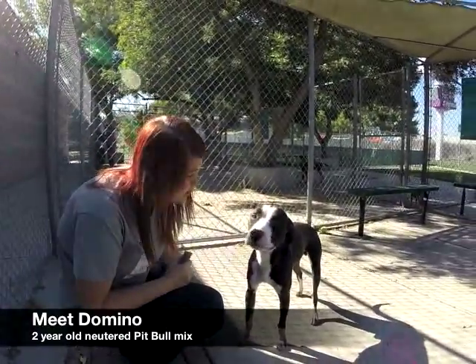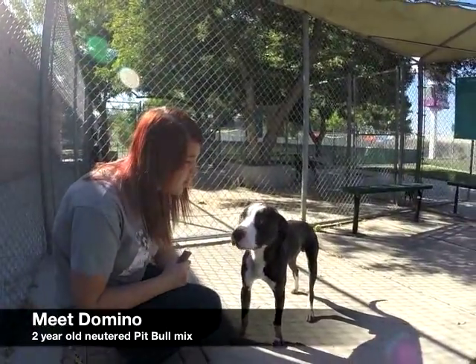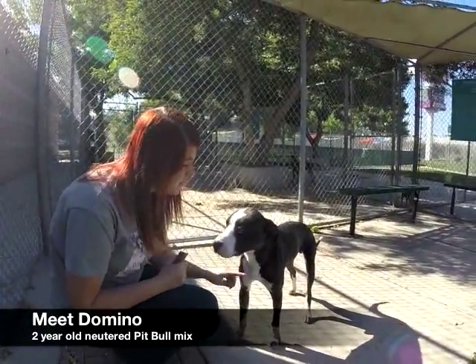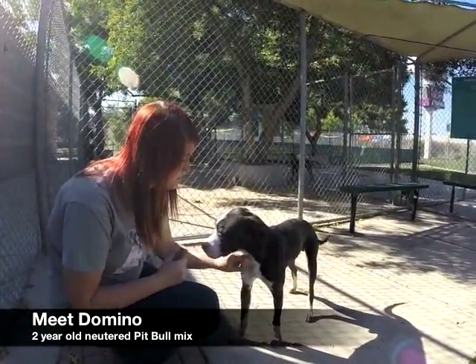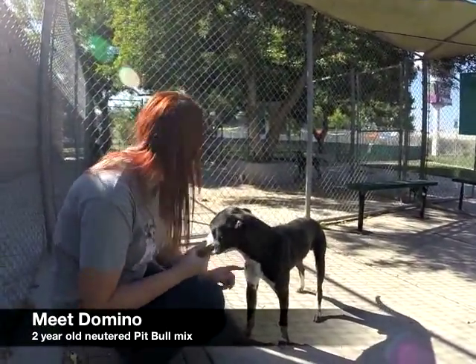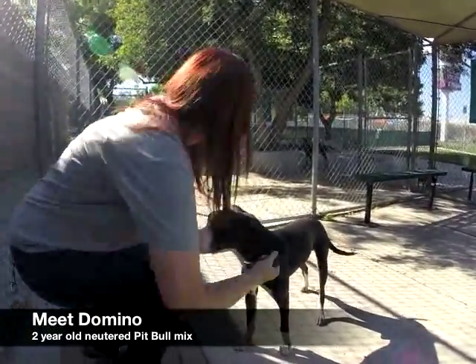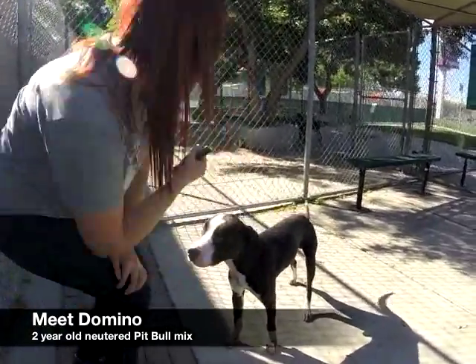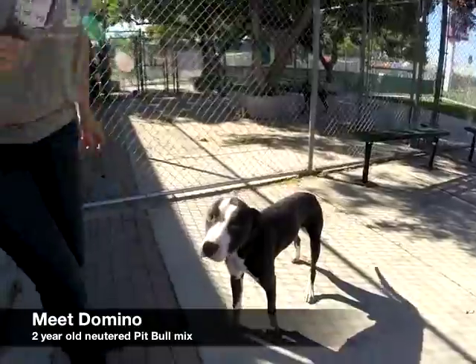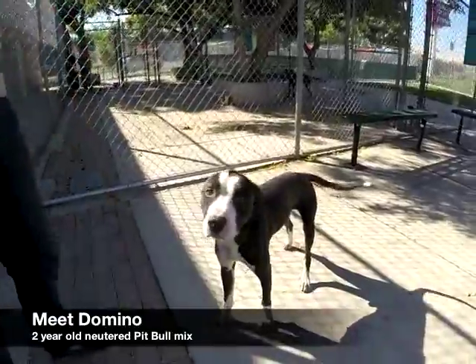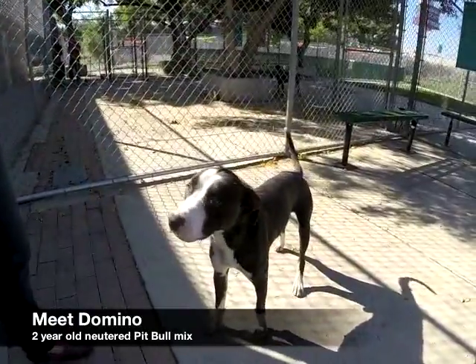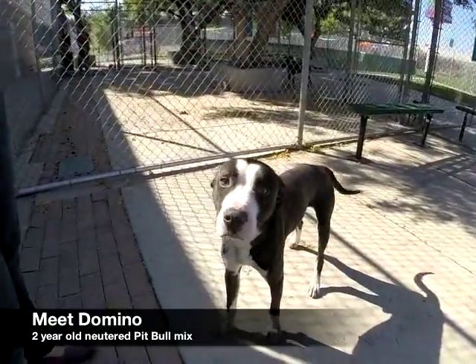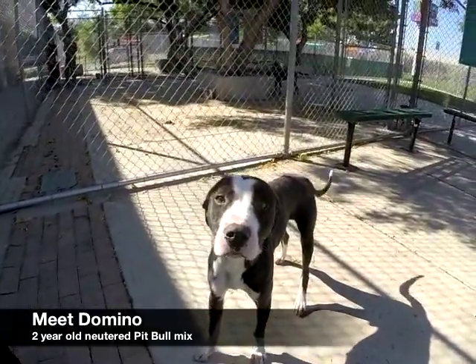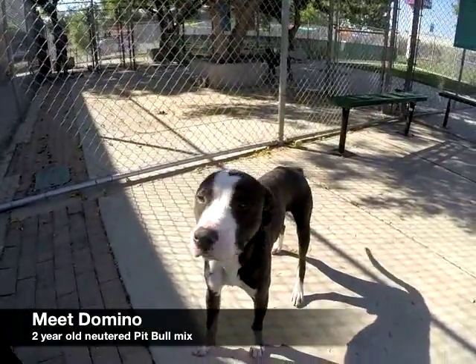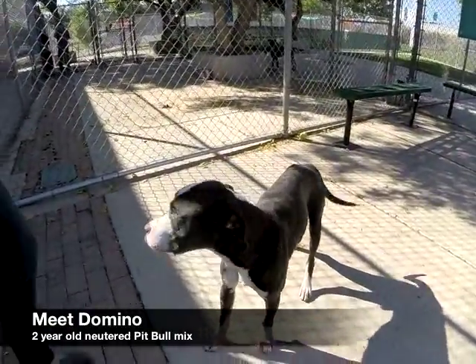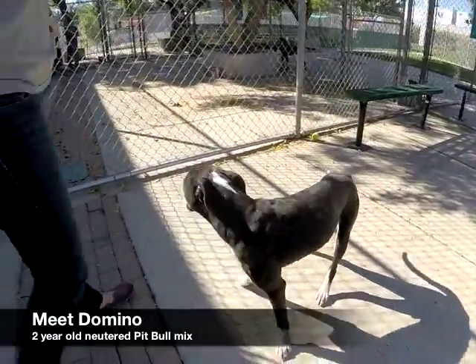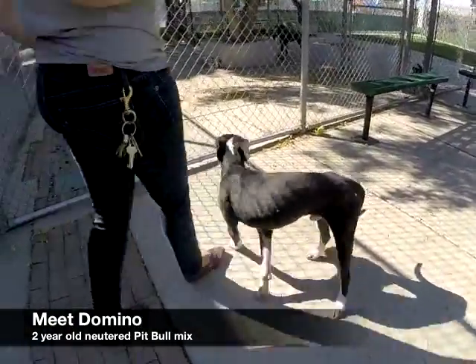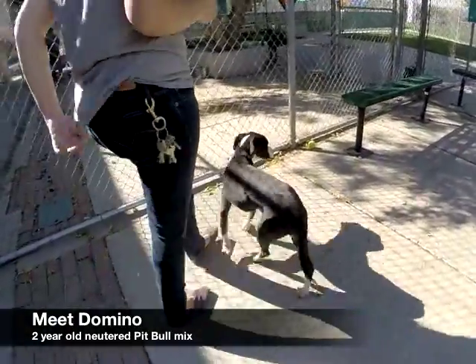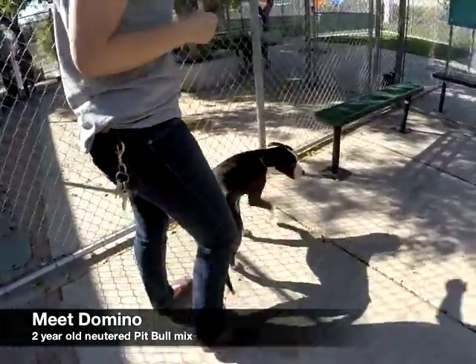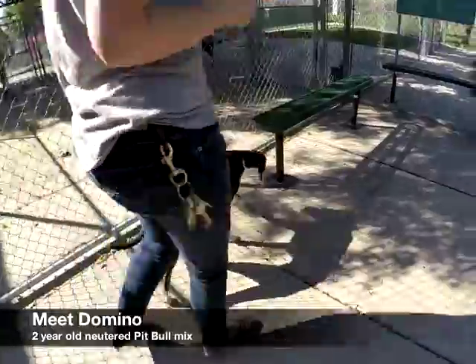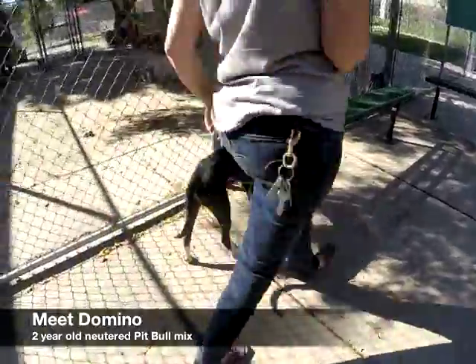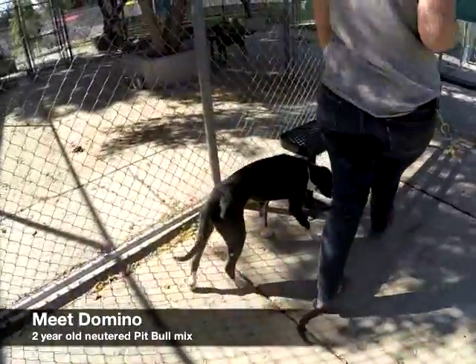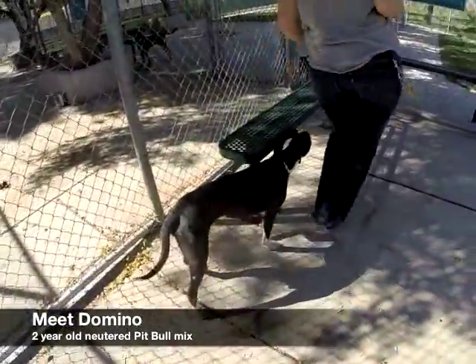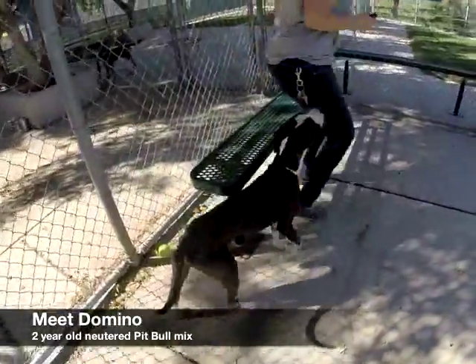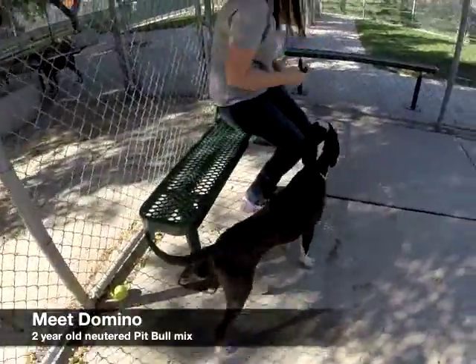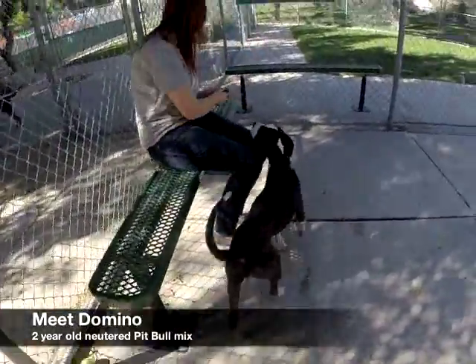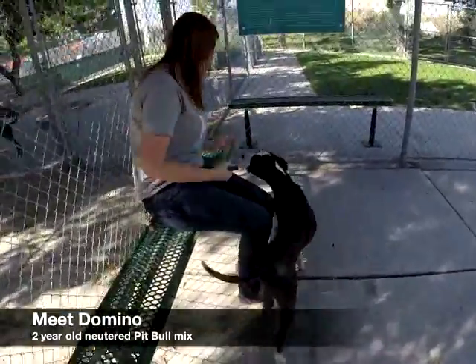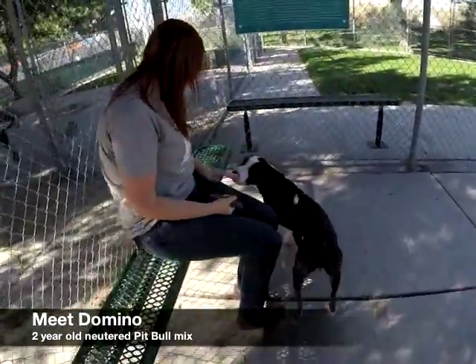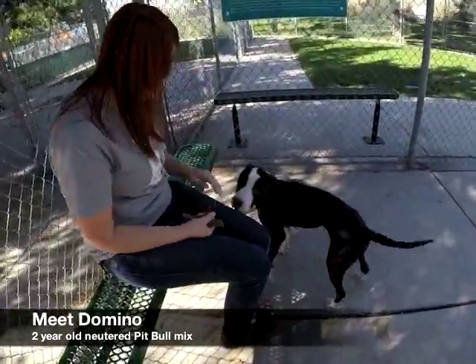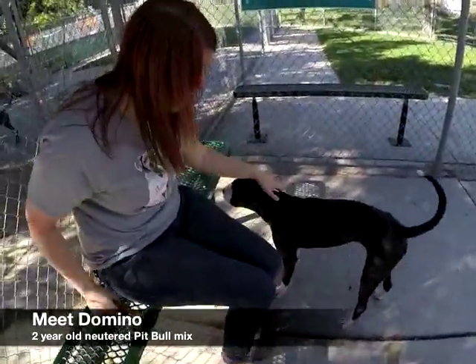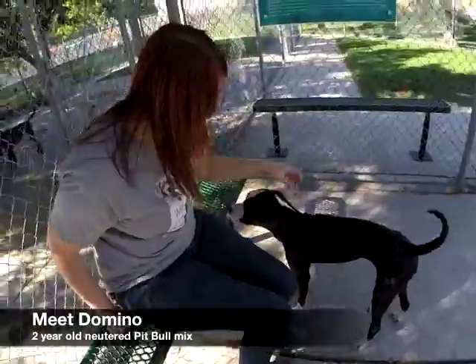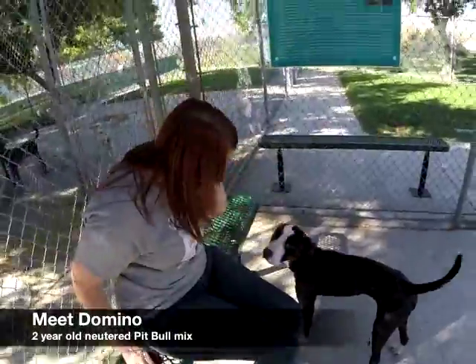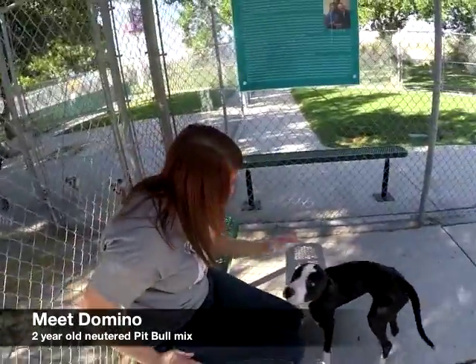This is Domino. Domino is a two-year-old neutered pit bull mix. He was a transfer to the Humane Society from another shelter, so we don't know much about his history. He has been great with all the staff here. He's also great with other dogs, and he's microchipped. He loves tennis balls, and he's very social. If you want to meet Domino, come down to the Humane Society.